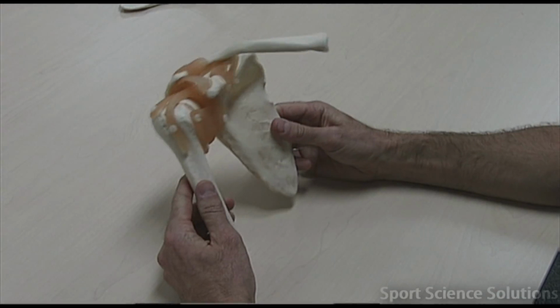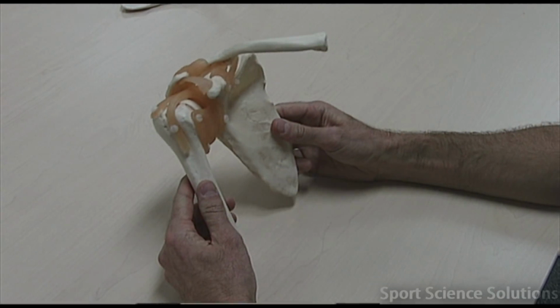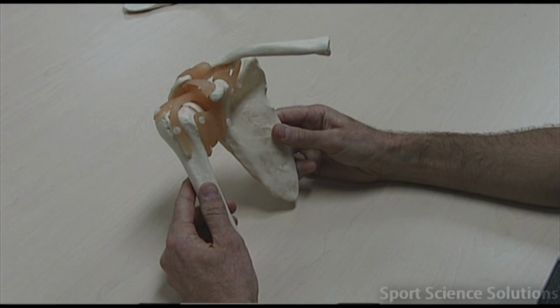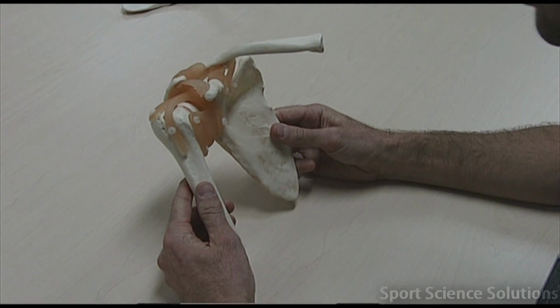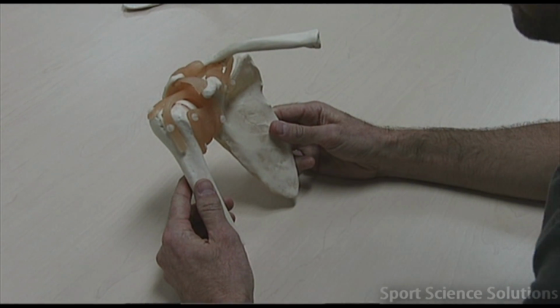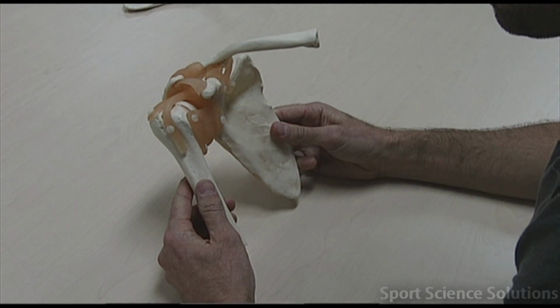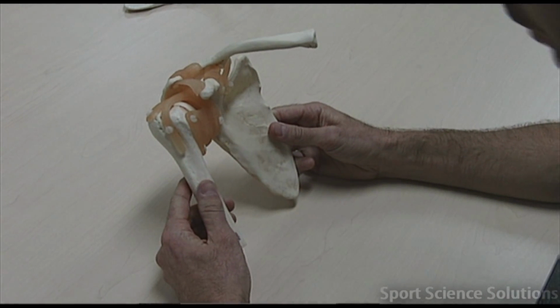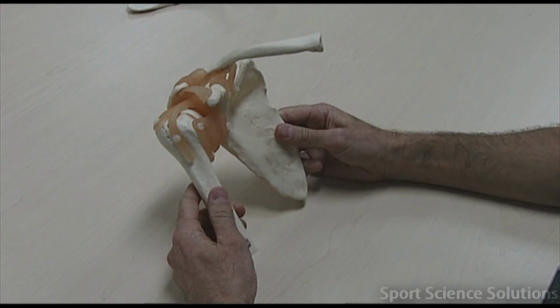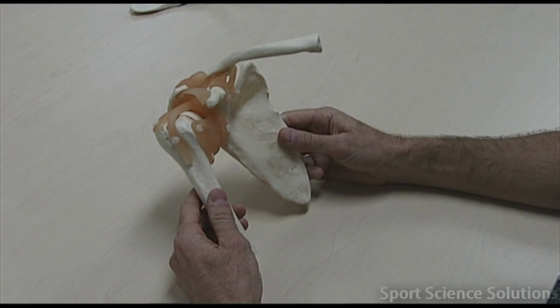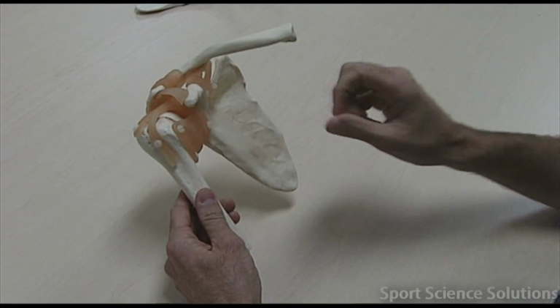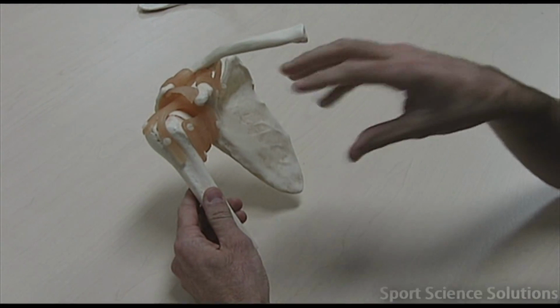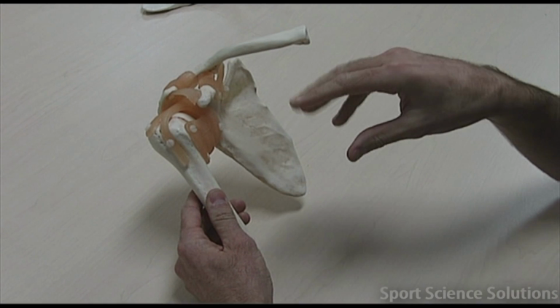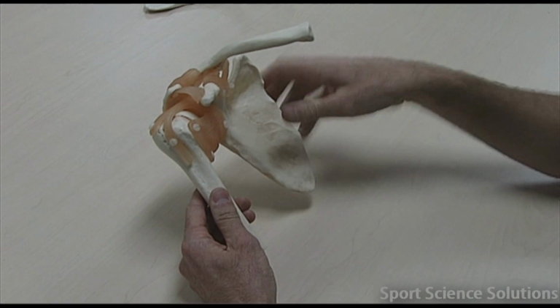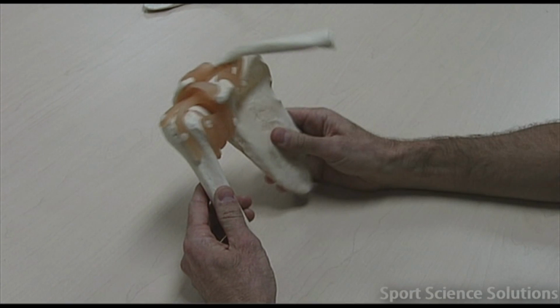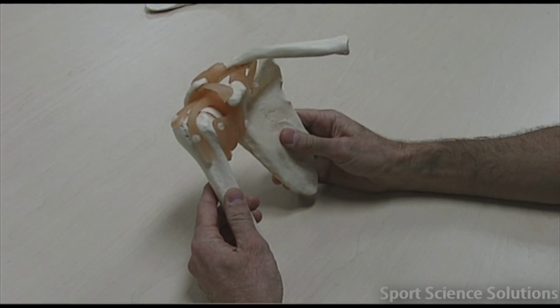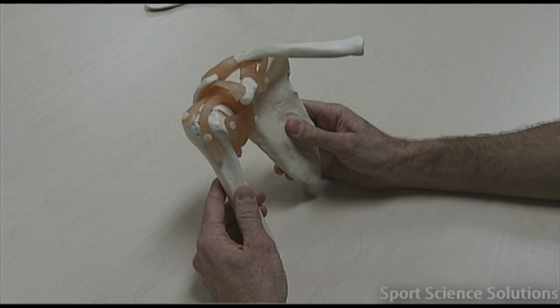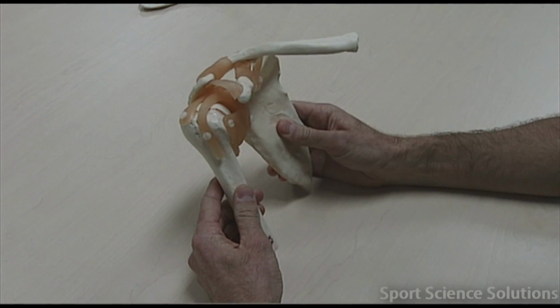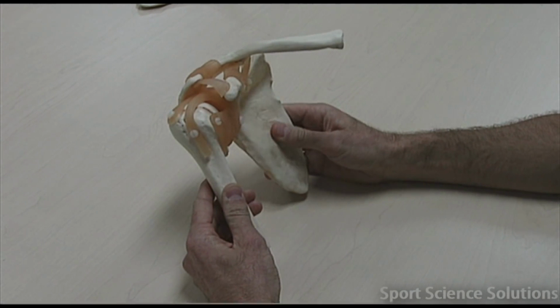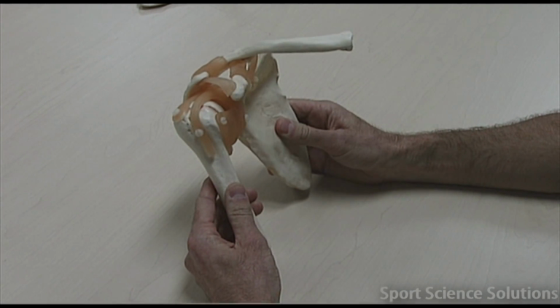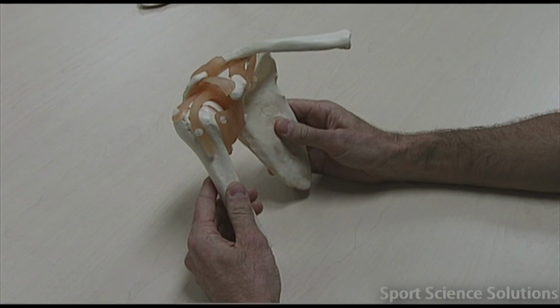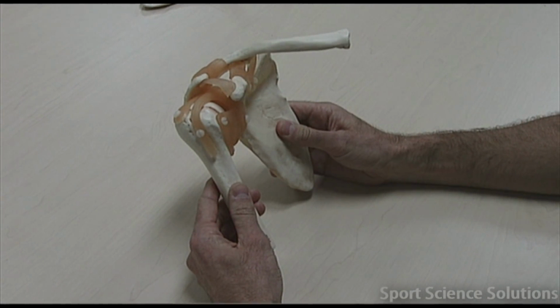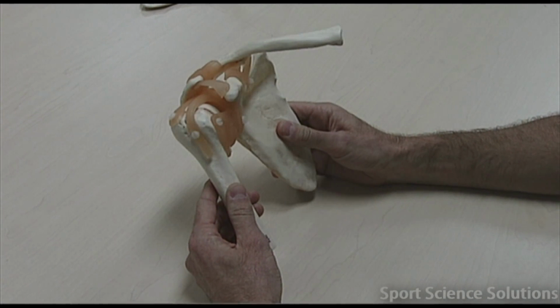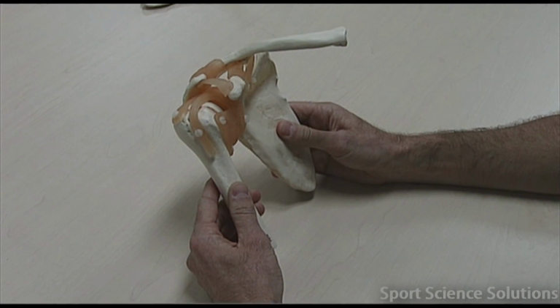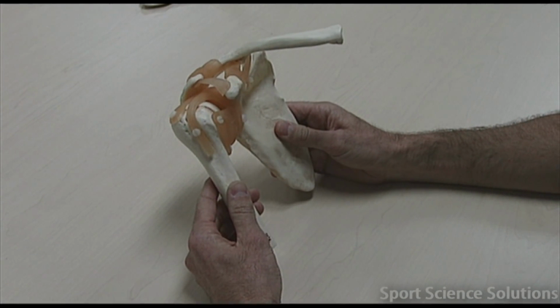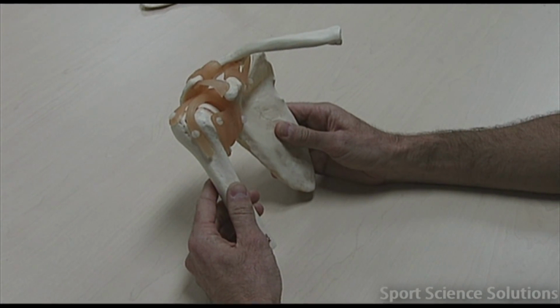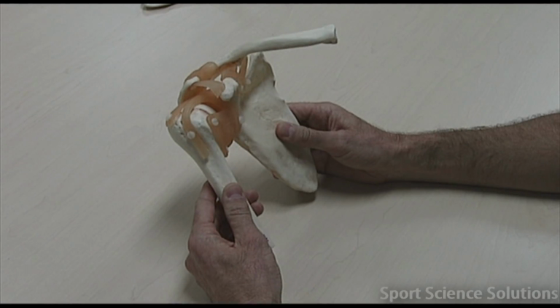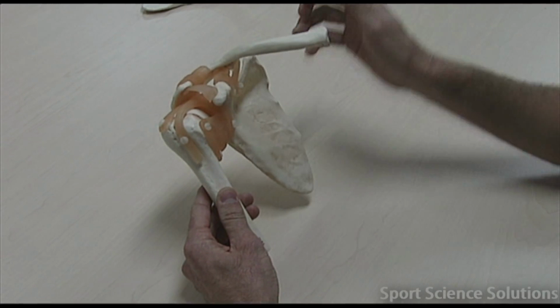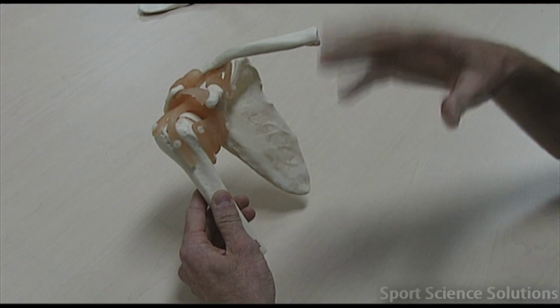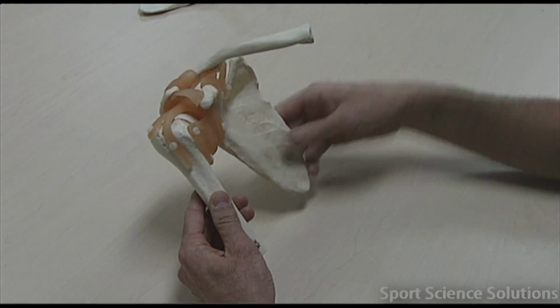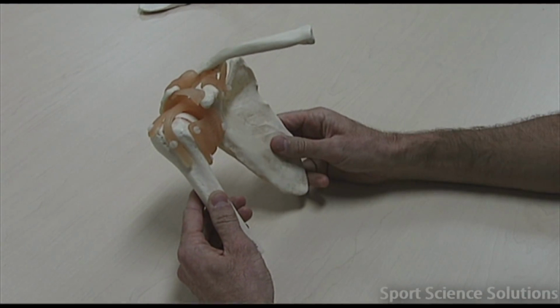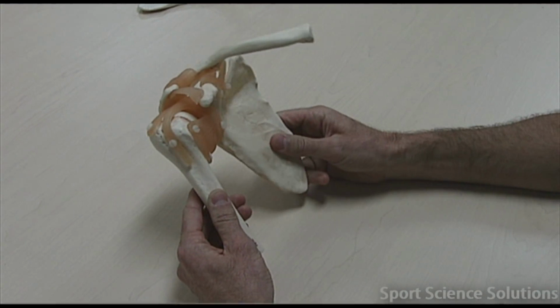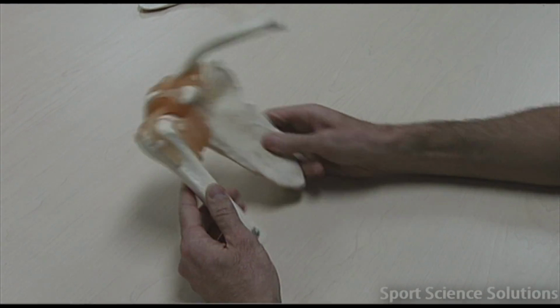Ligaments of the shoulder girdle. There are five main ligaments on this particular model which we need to identify, but before we can do that, we need to go through the important pieces of the scapula.